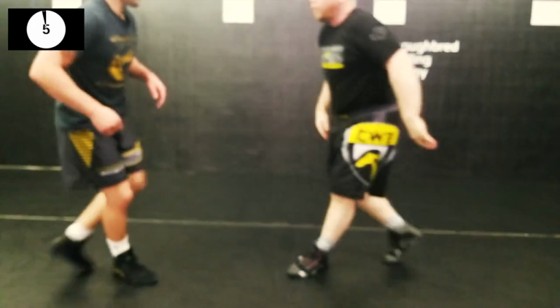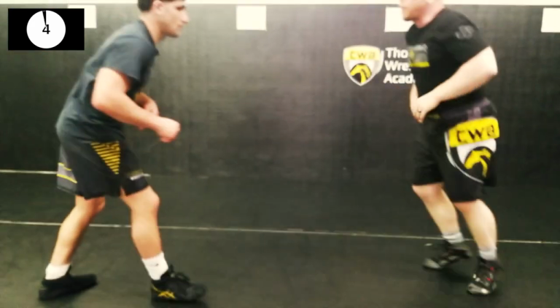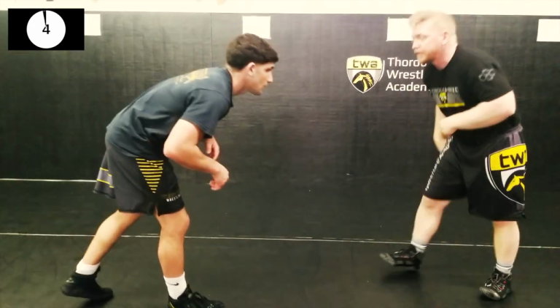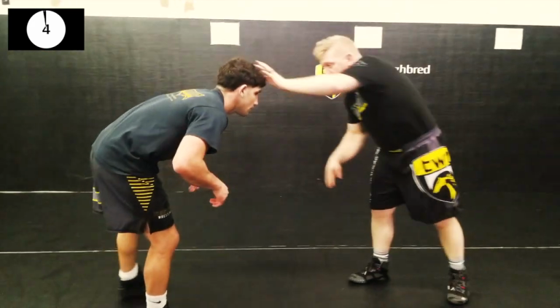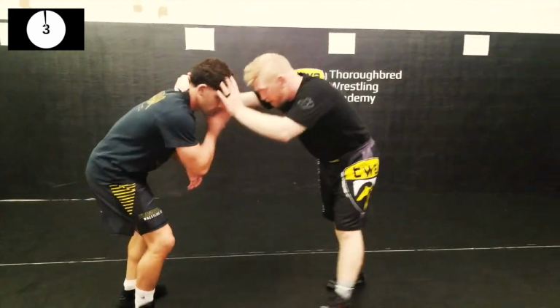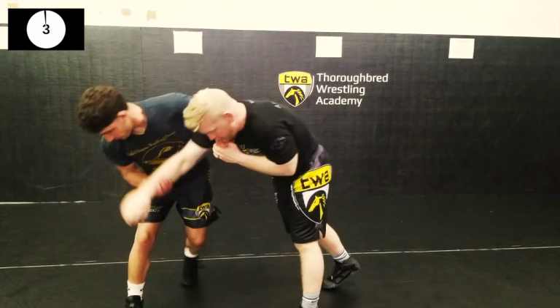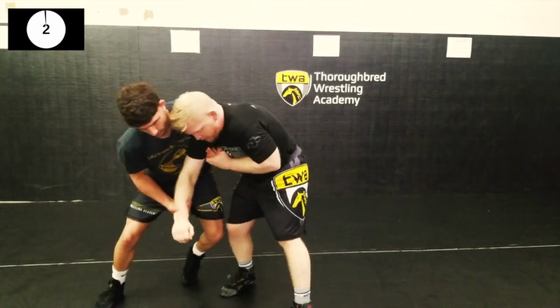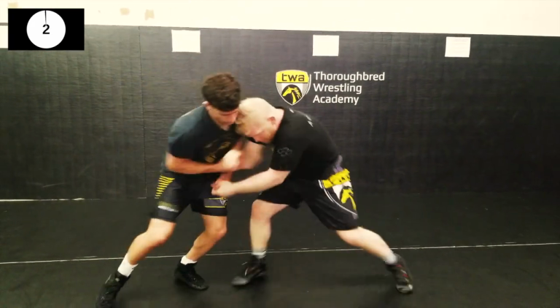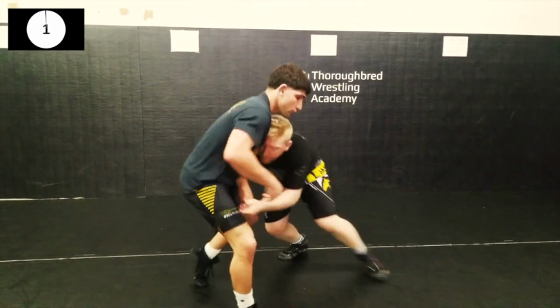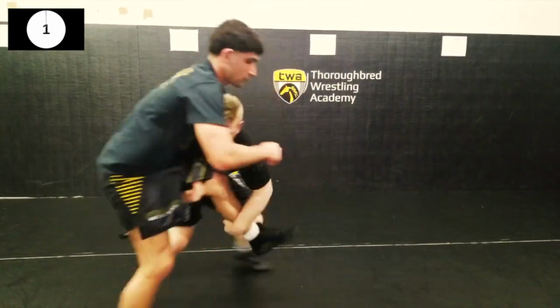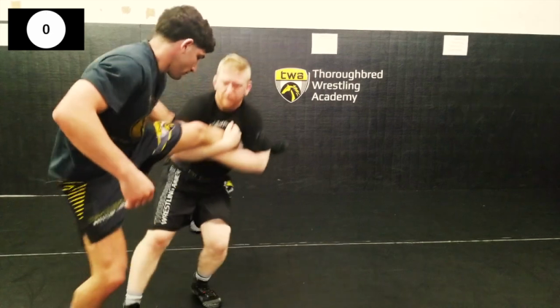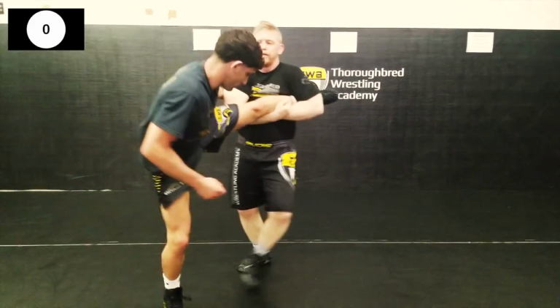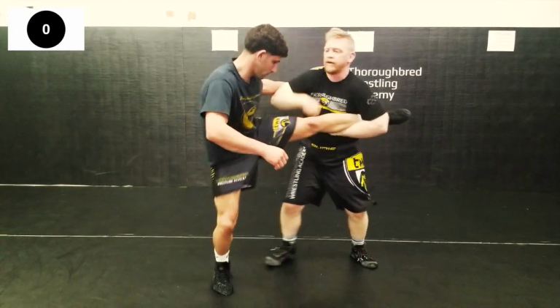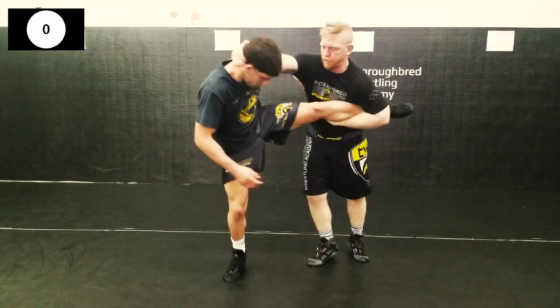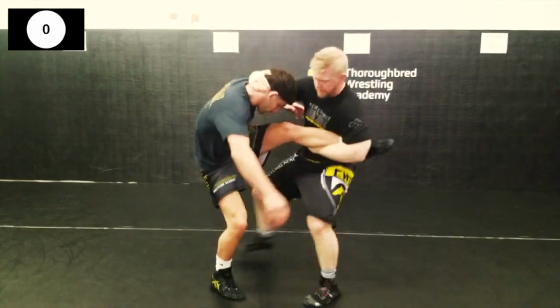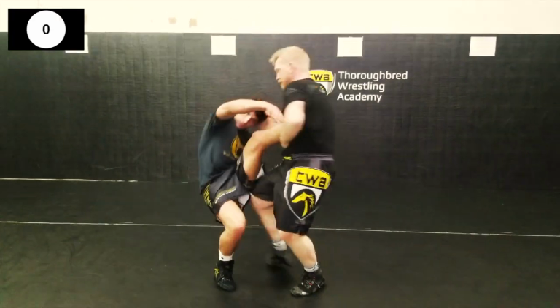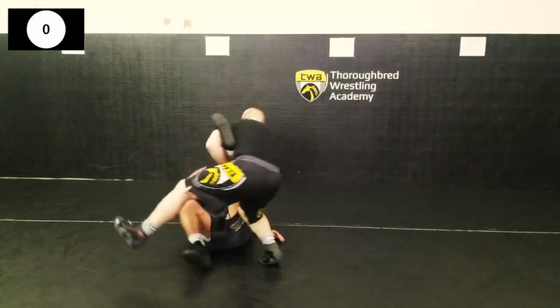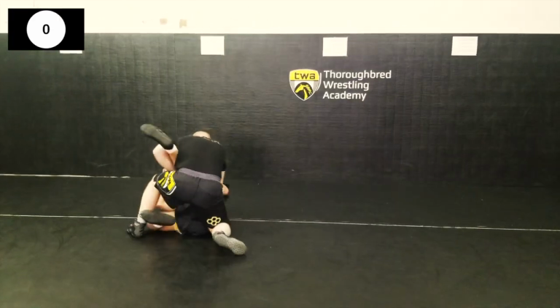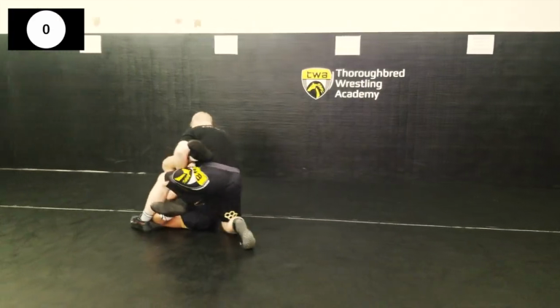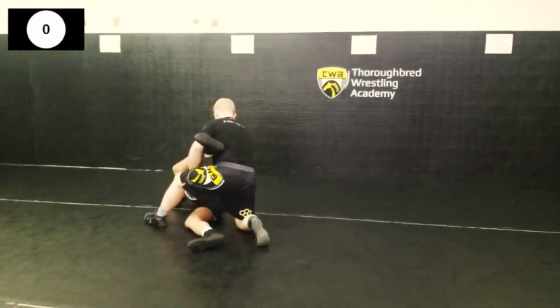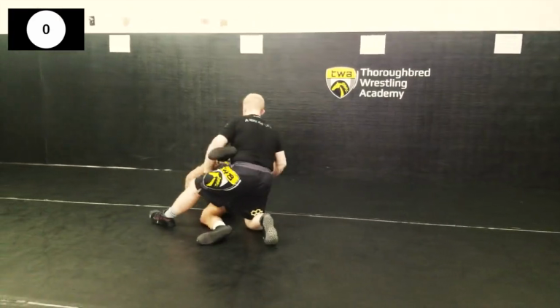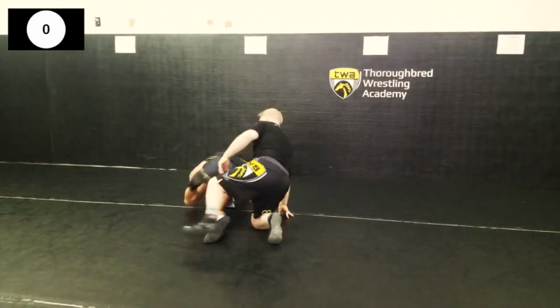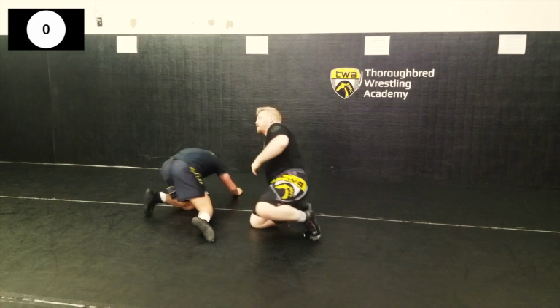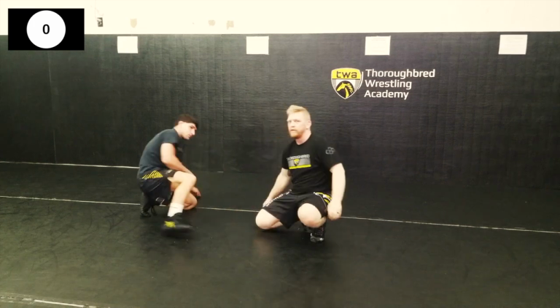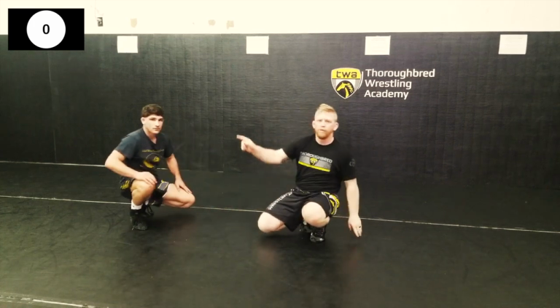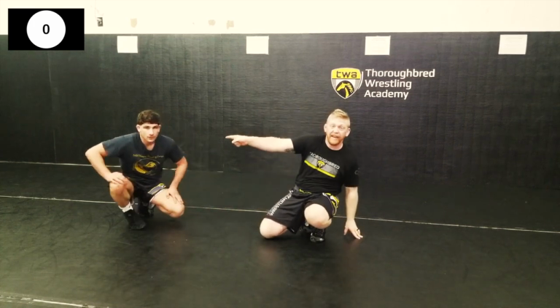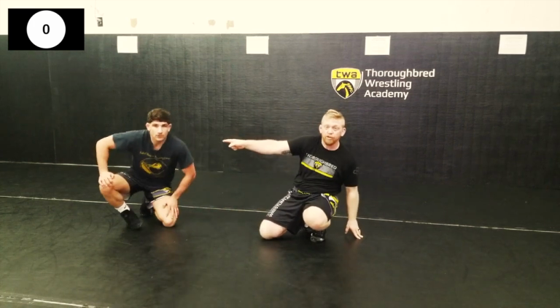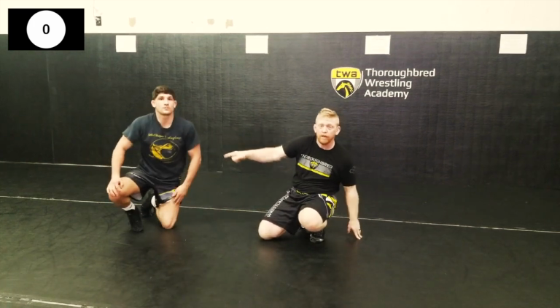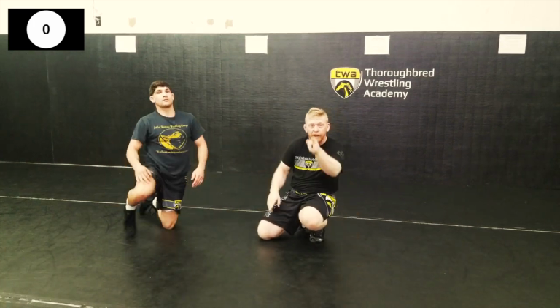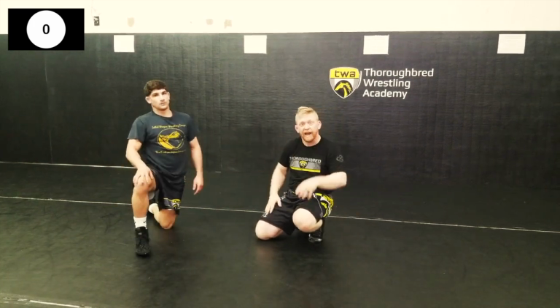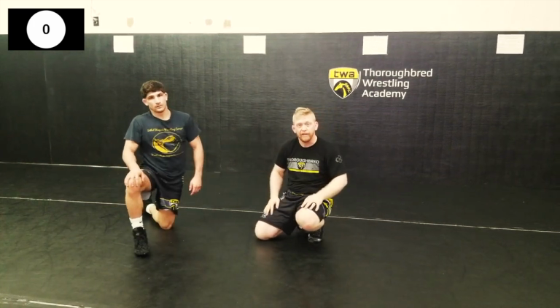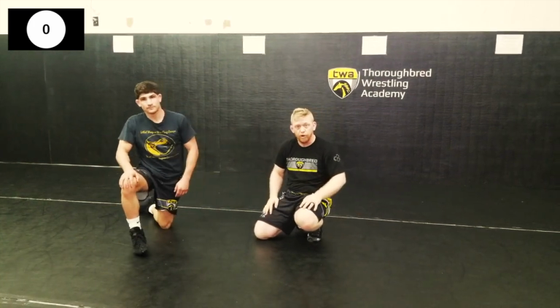One more time while doing a single leg — if he gets a two-on-one, you have to high hand. Let's do it.